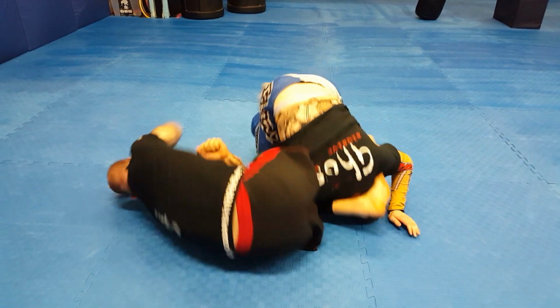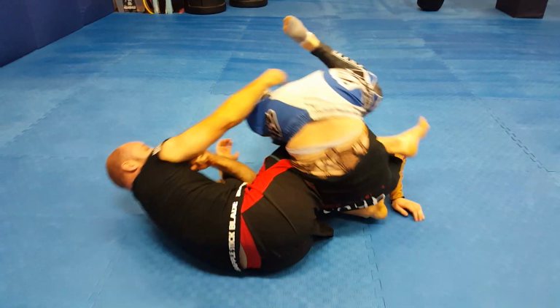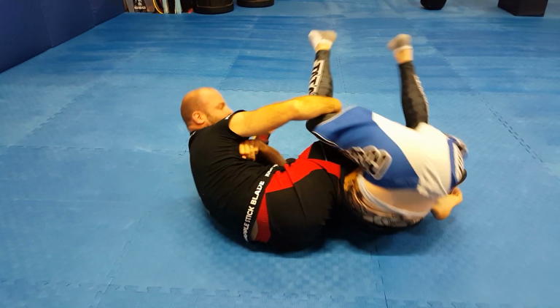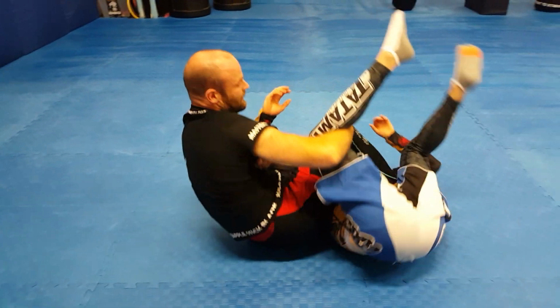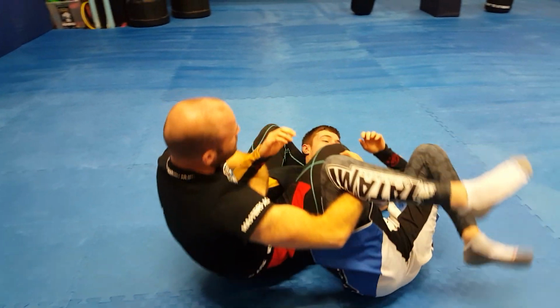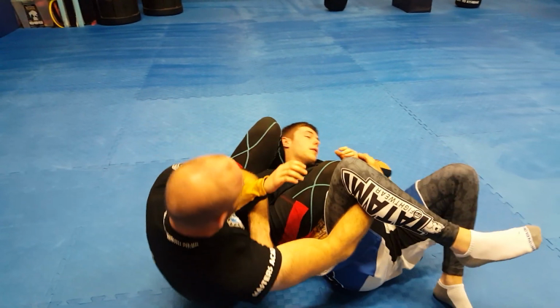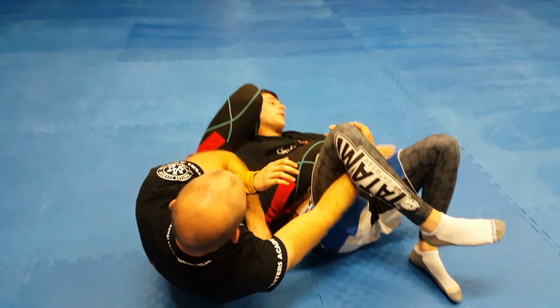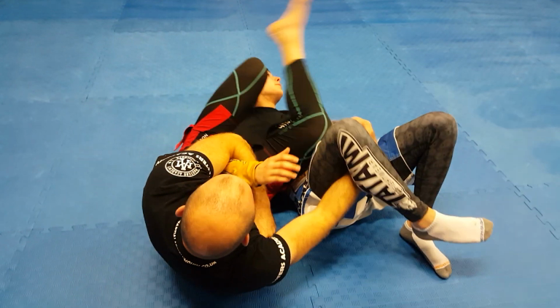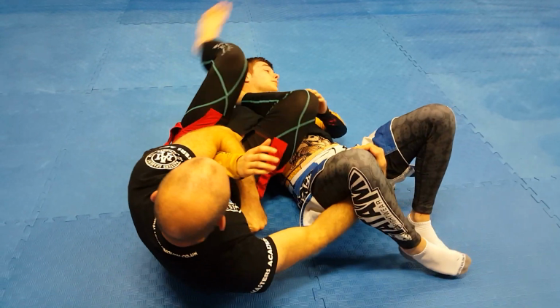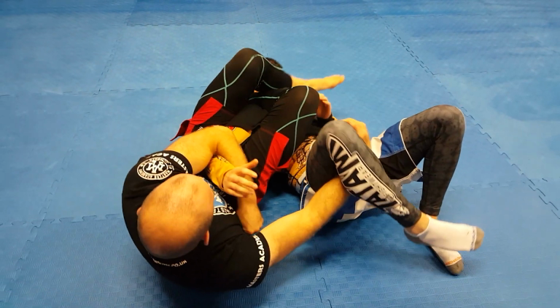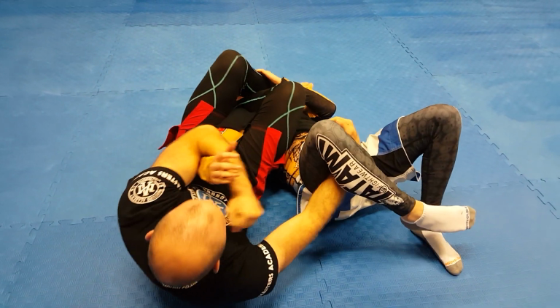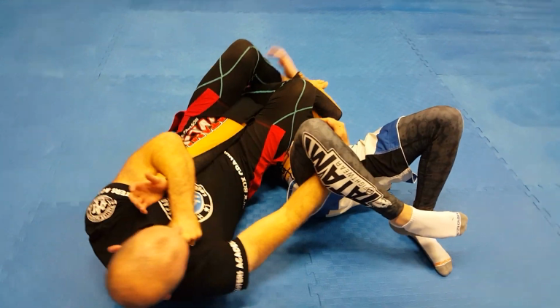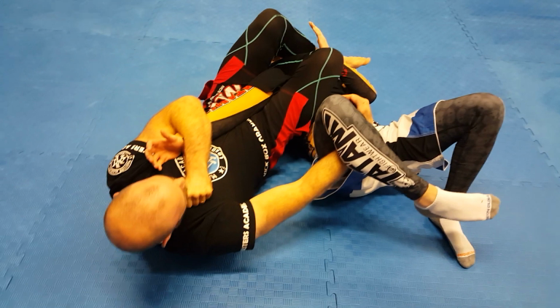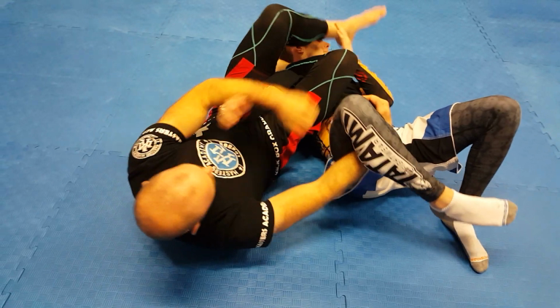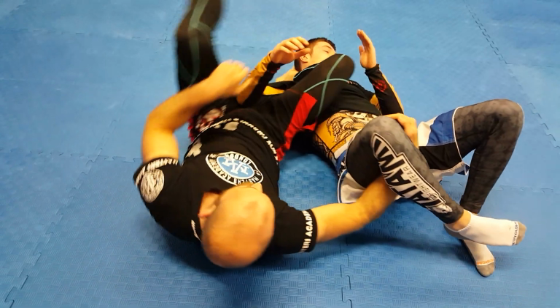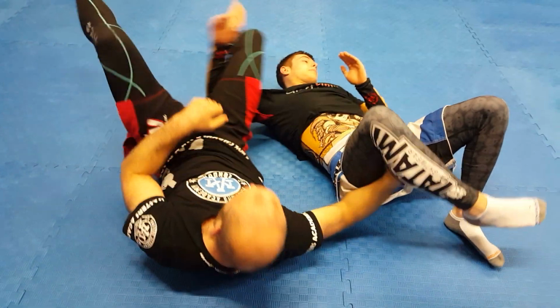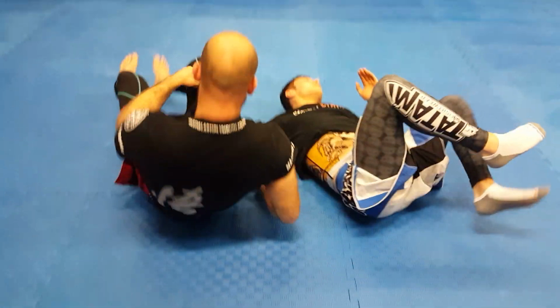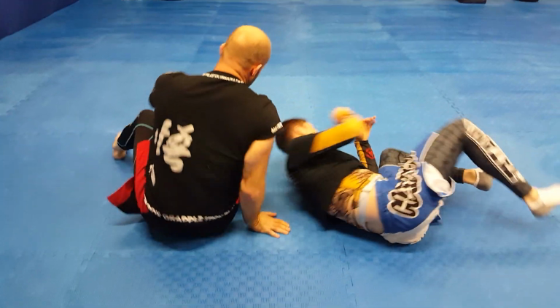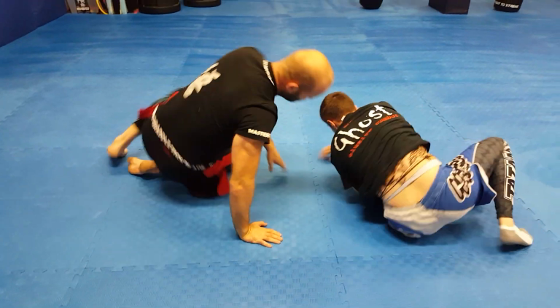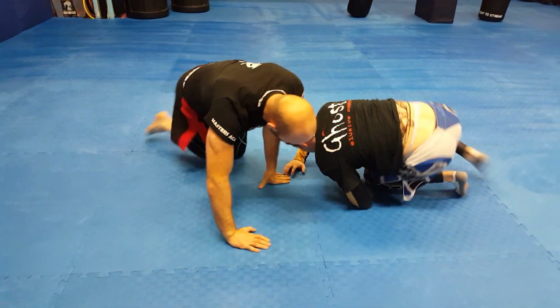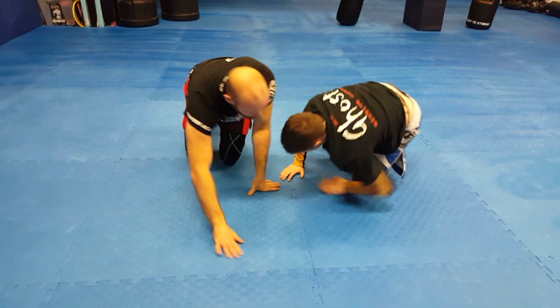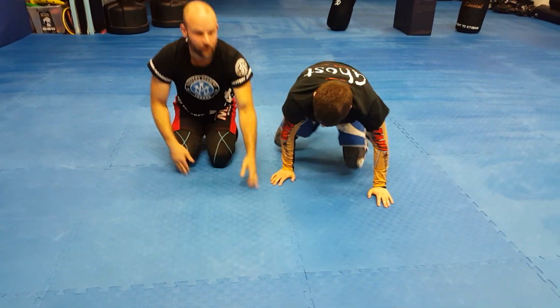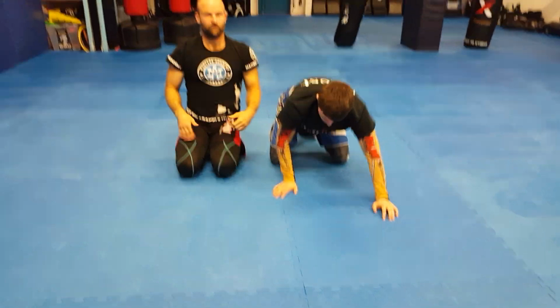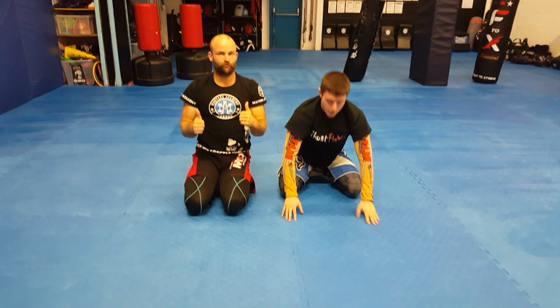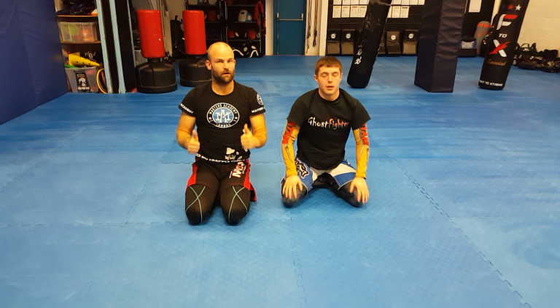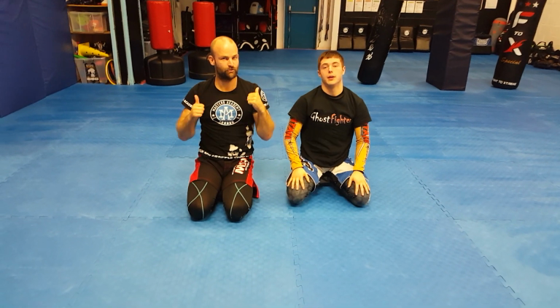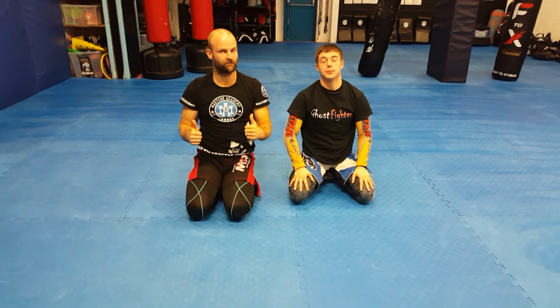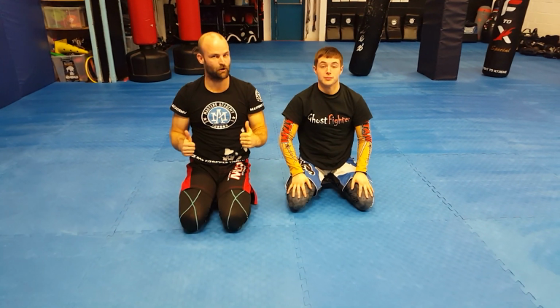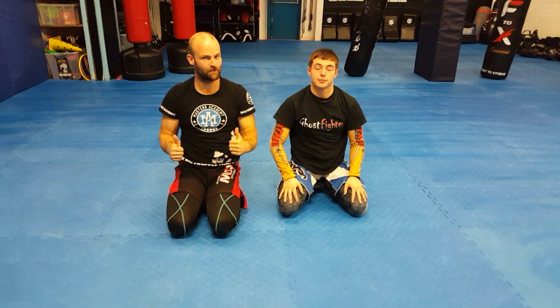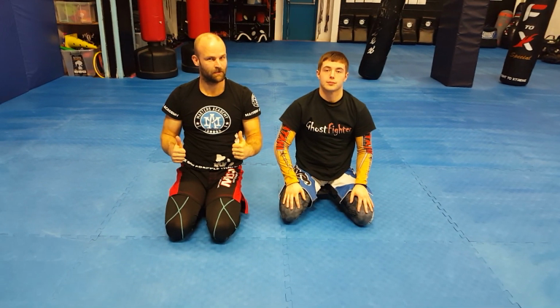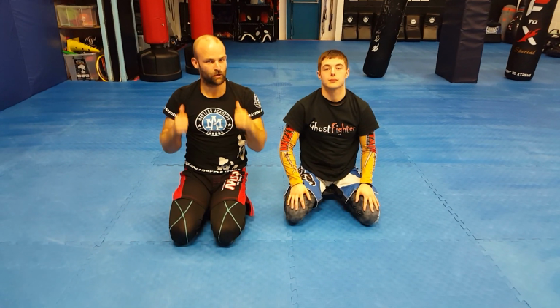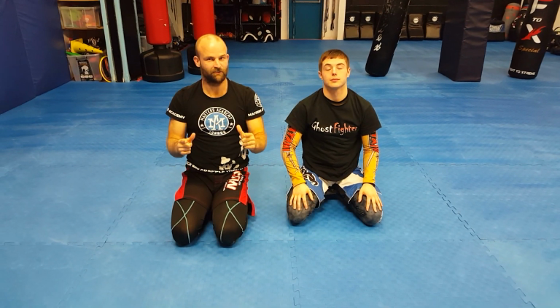Roll. Catch that leg. You've got variations here where you can bring your leg over this way — good pressure. So, the Judo style Jujigatami roll. Good practice.